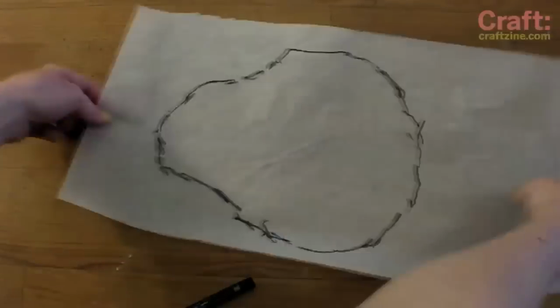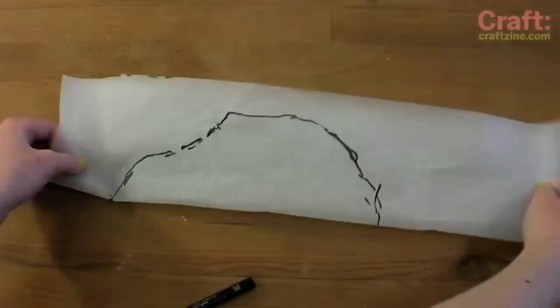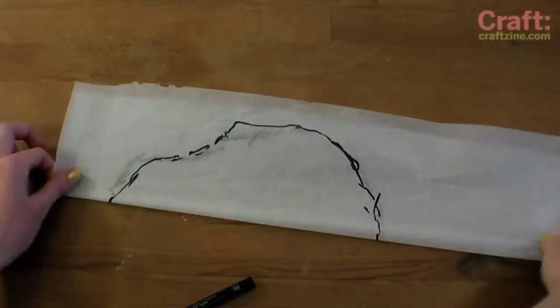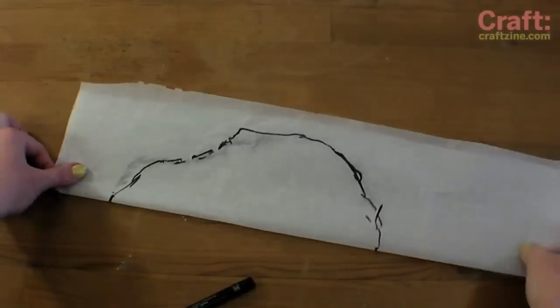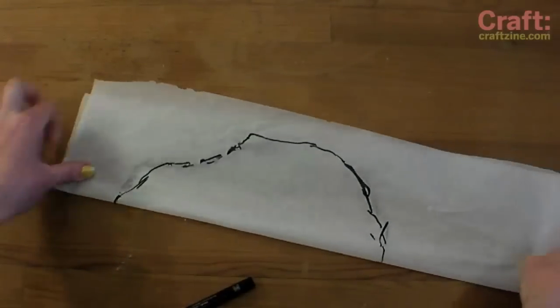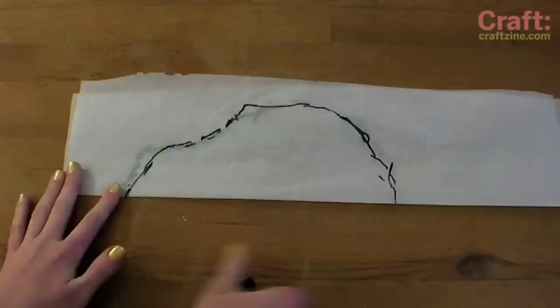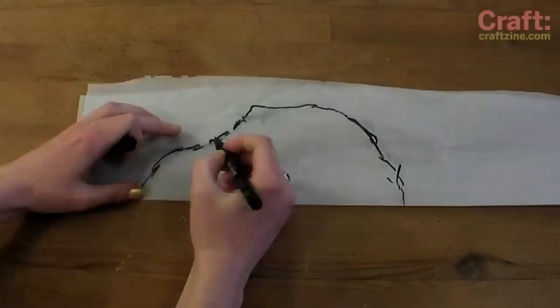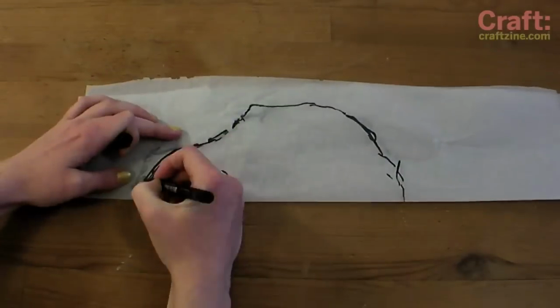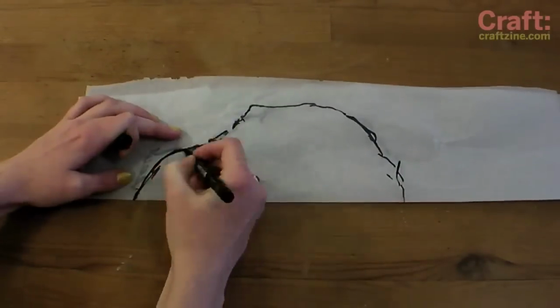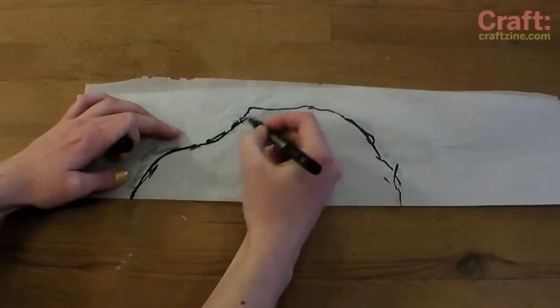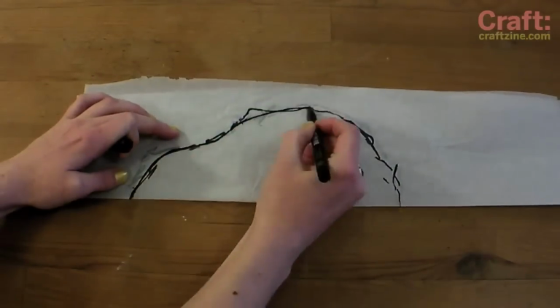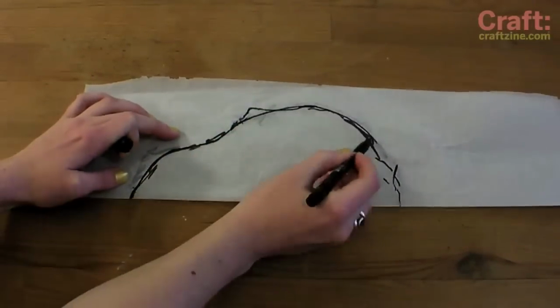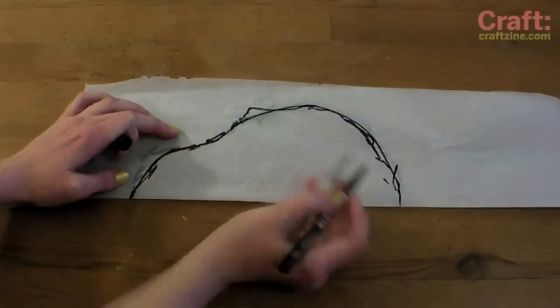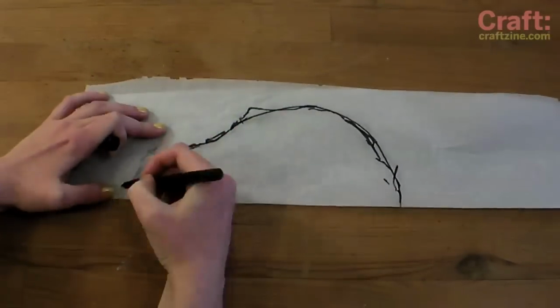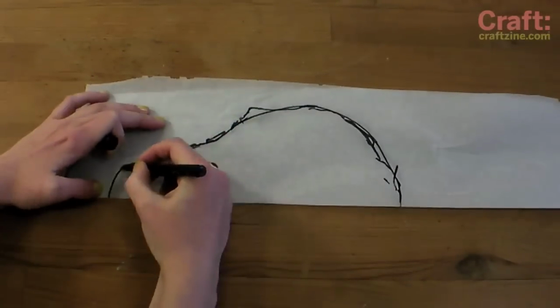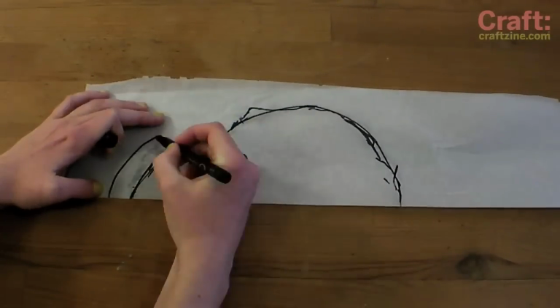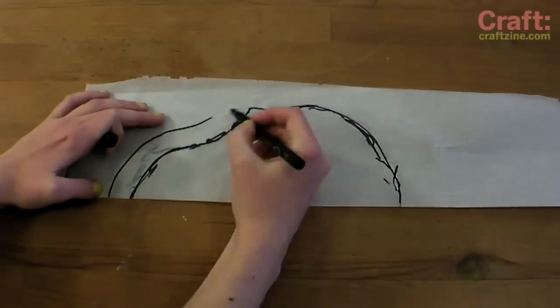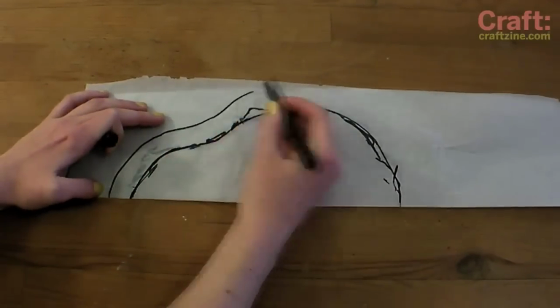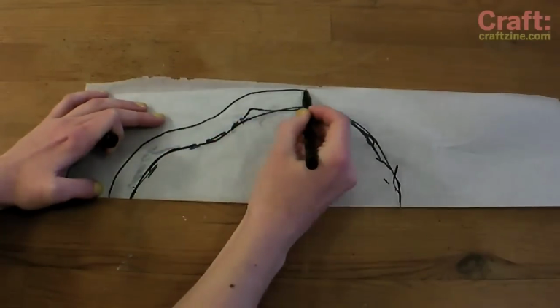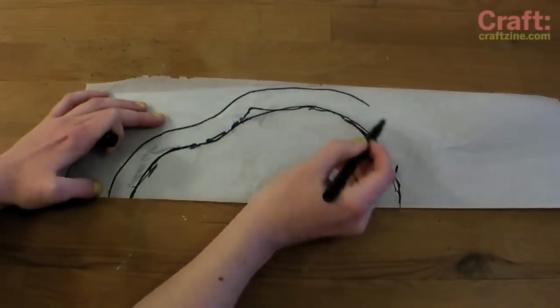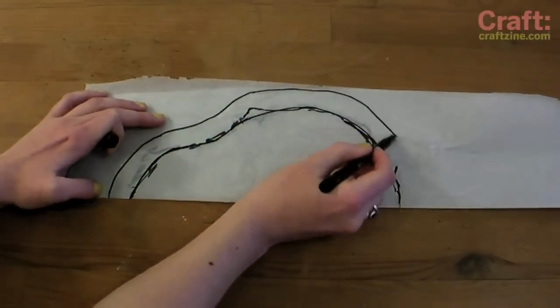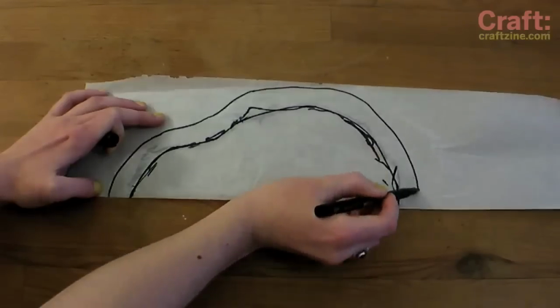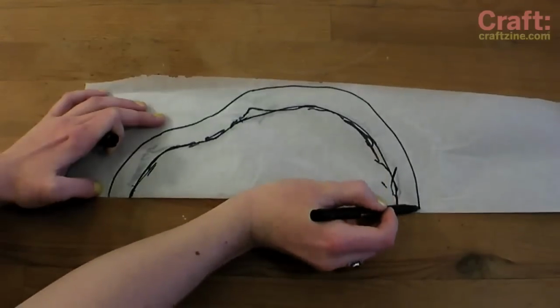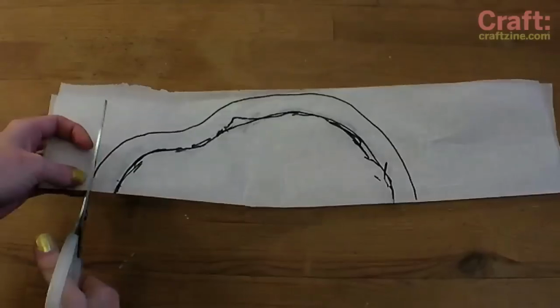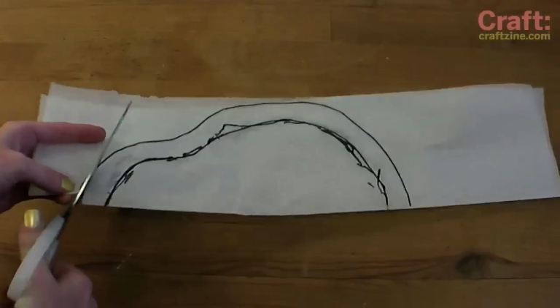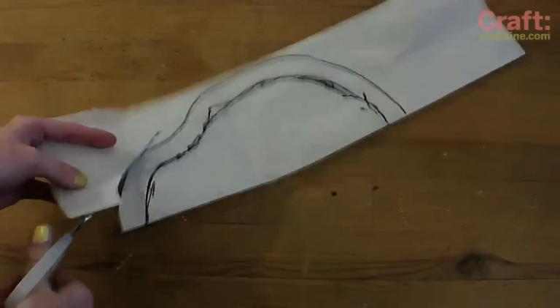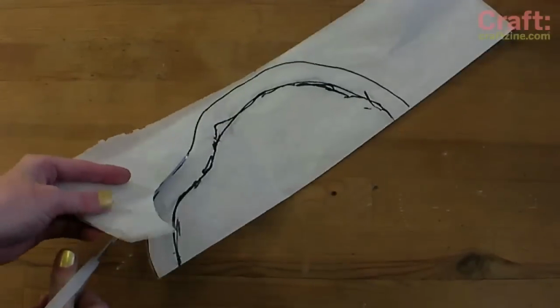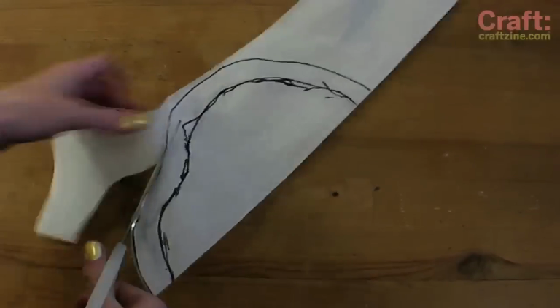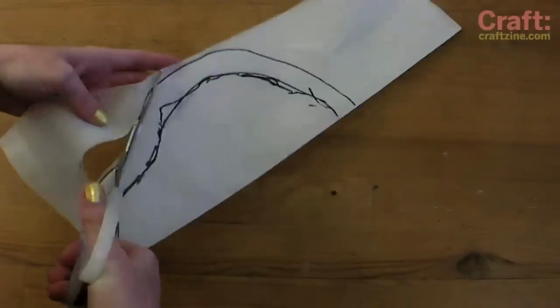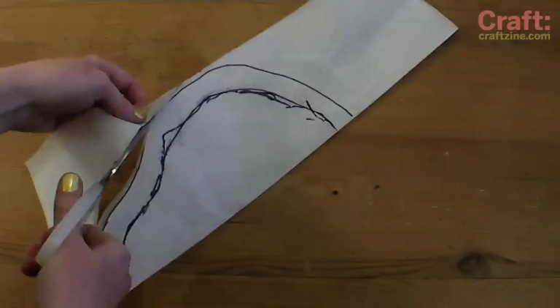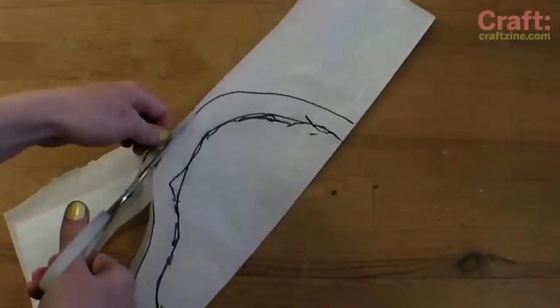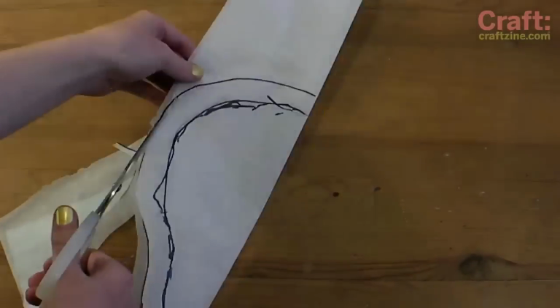To clean up the pattern, fold it in half and draw one smooth line approximating the edge you traced earlier. Add a 1 inch seam allowance while you're at it and cut out the pattern piece, which will now be symmetrical.